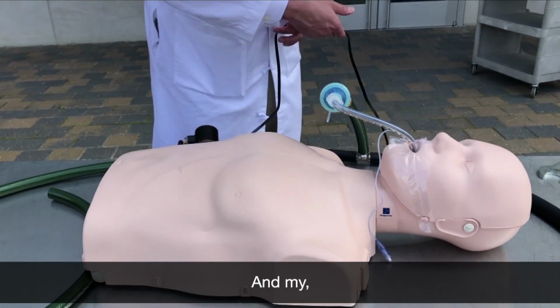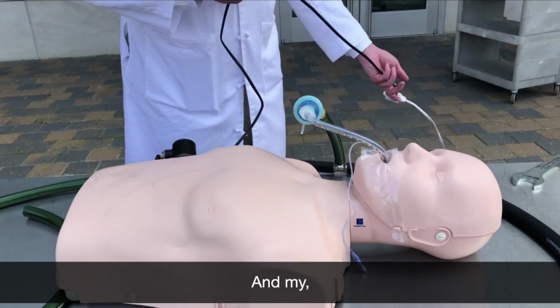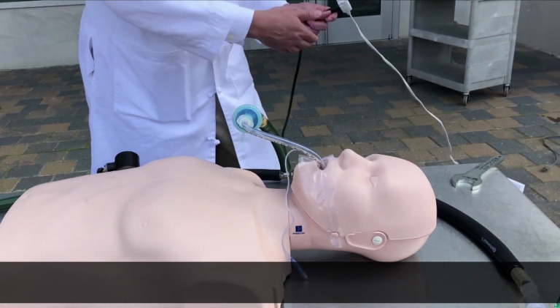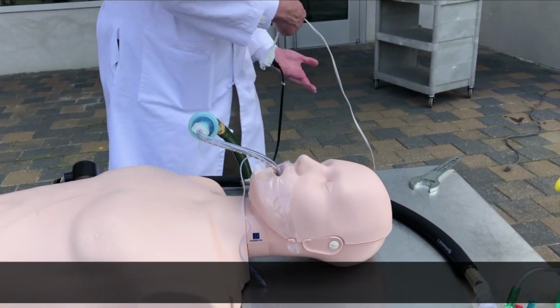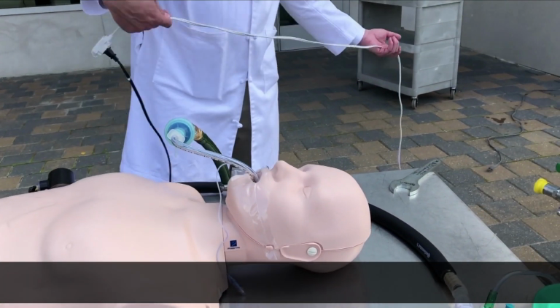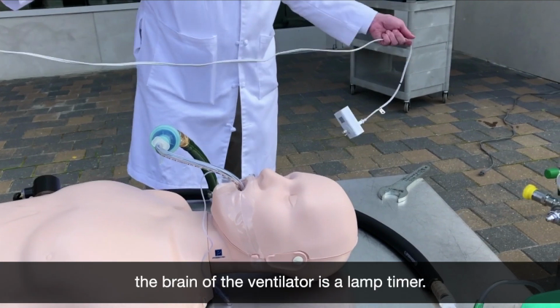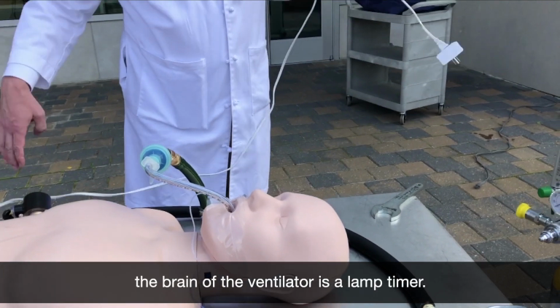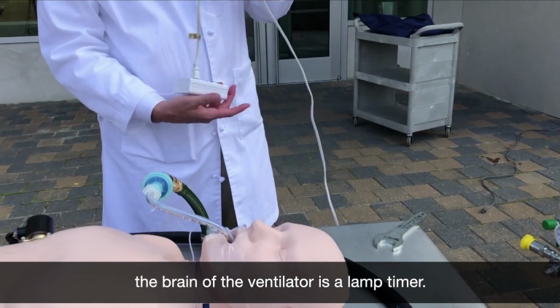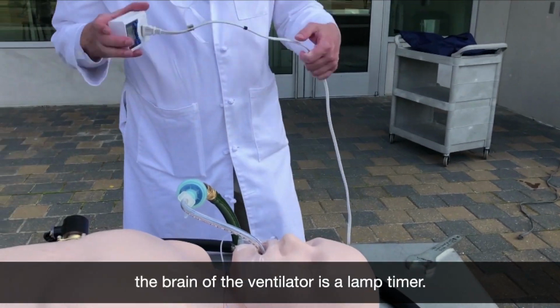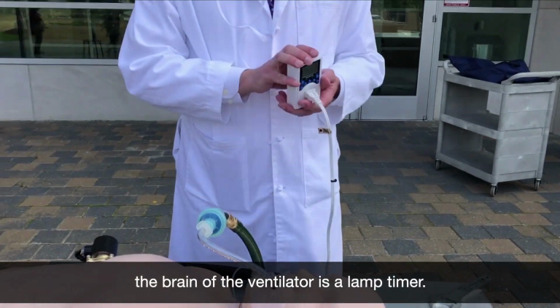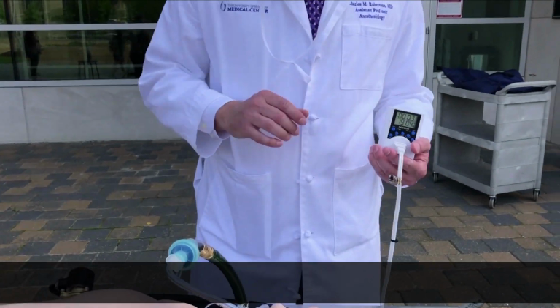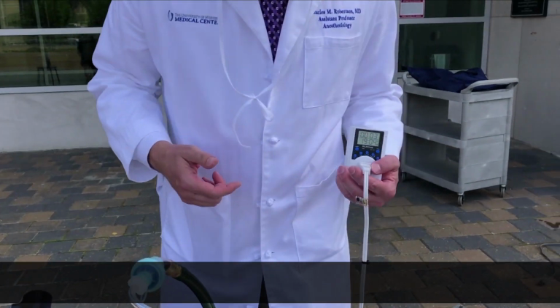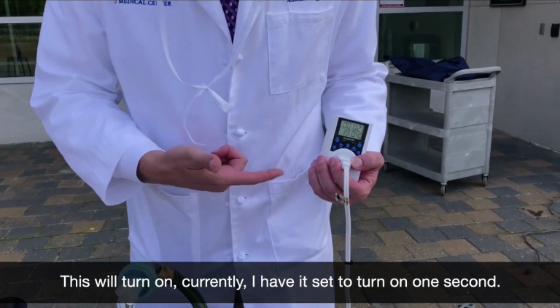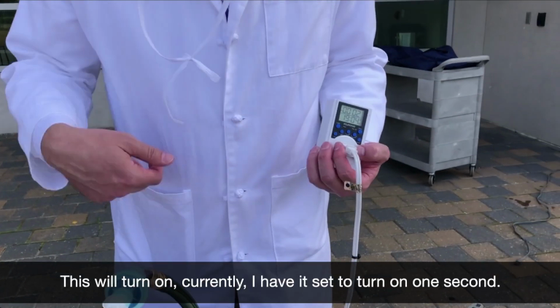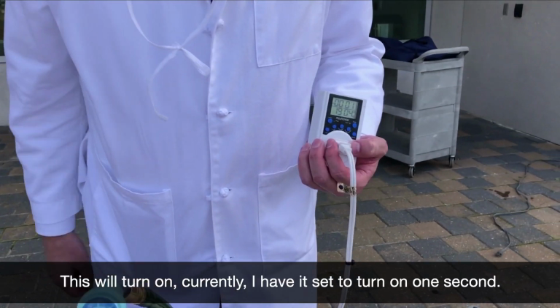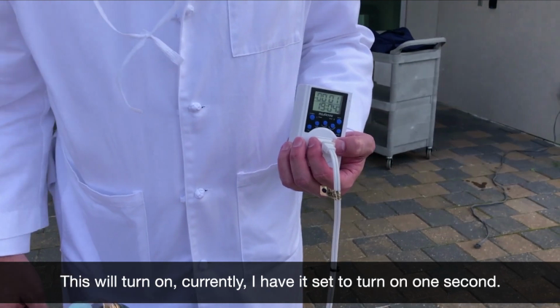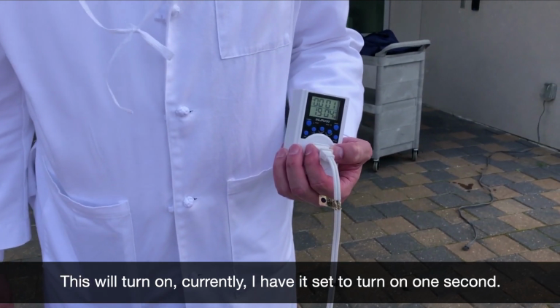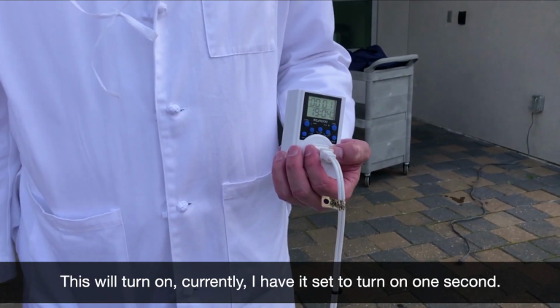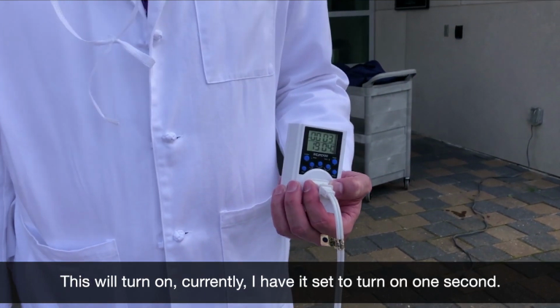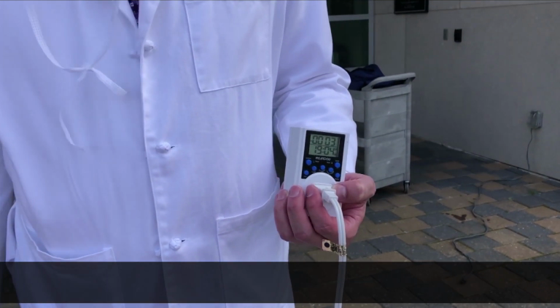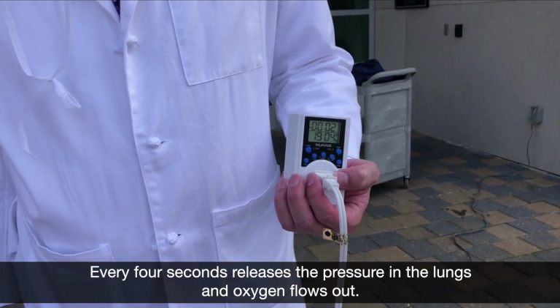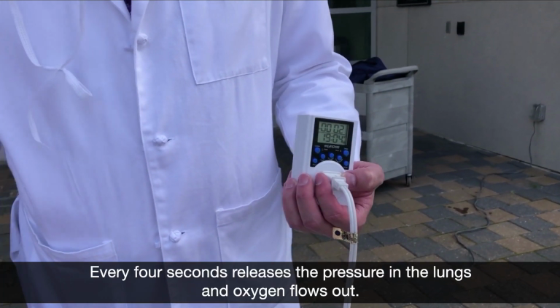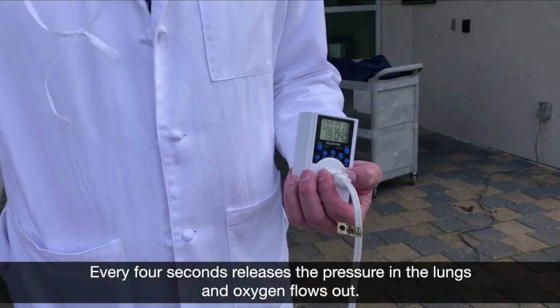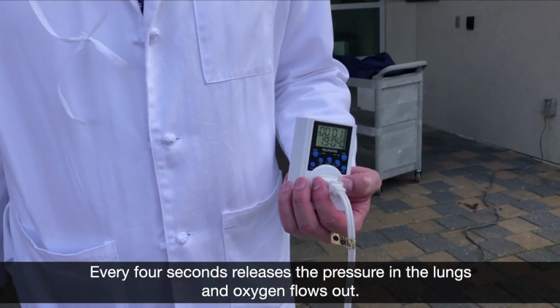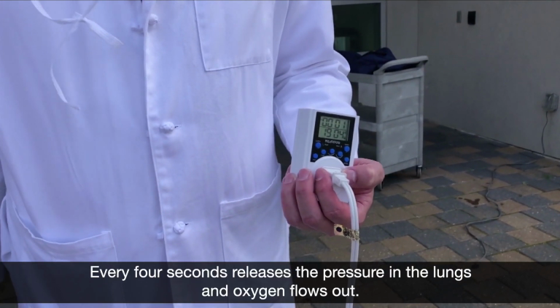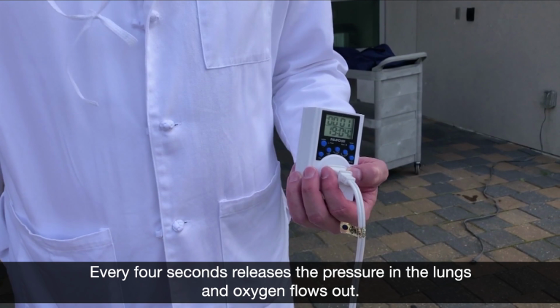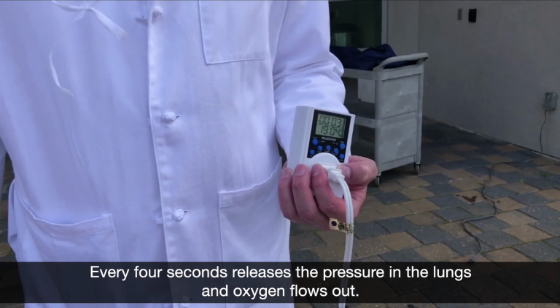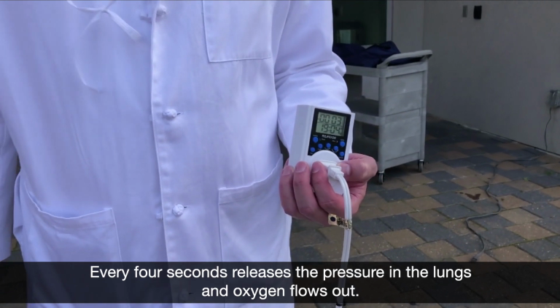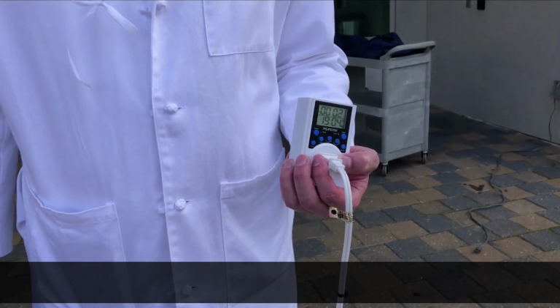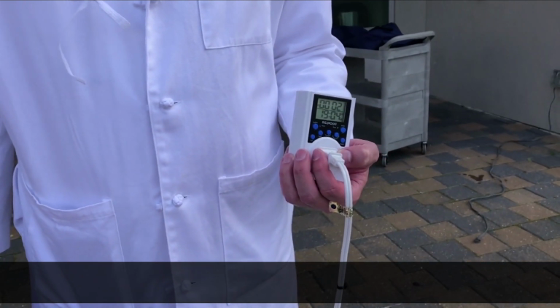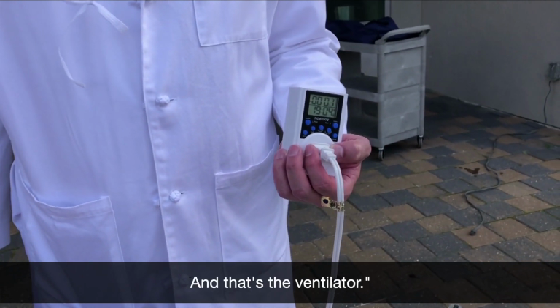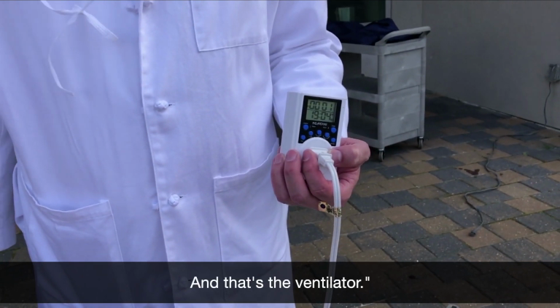The brain of the ventilator is a lamp timer. This will turn on — currently I have it set to turn on one second. Every four seconds it releases the pressure in the lungs and oxygen flows out. And that's the ventilator.